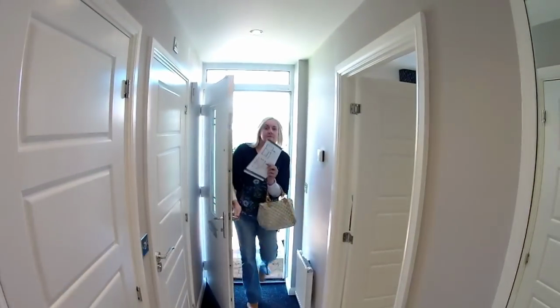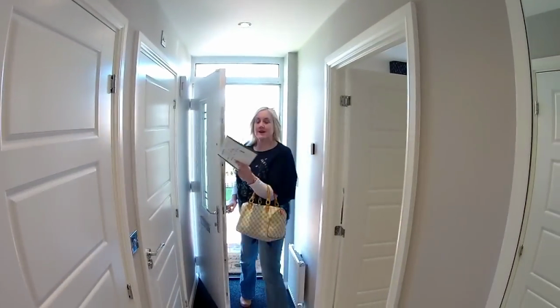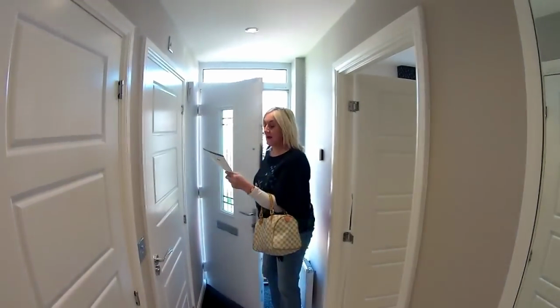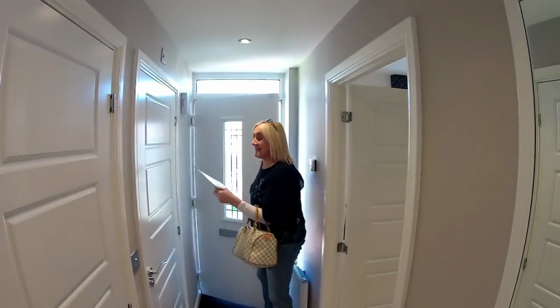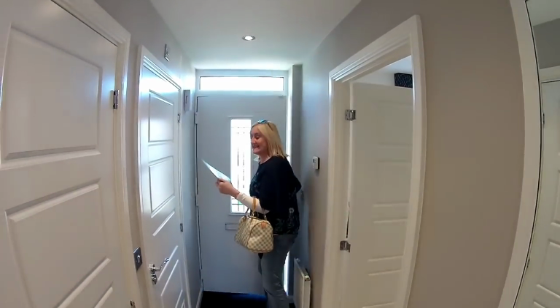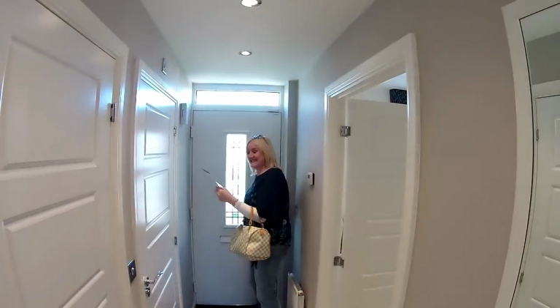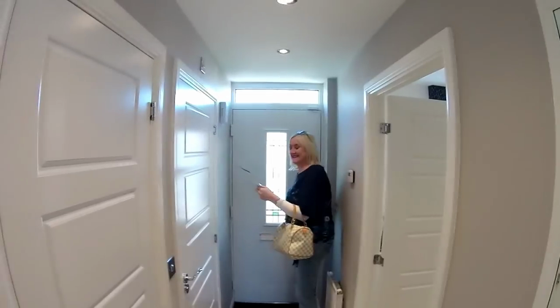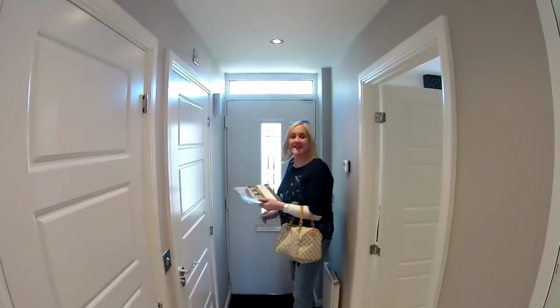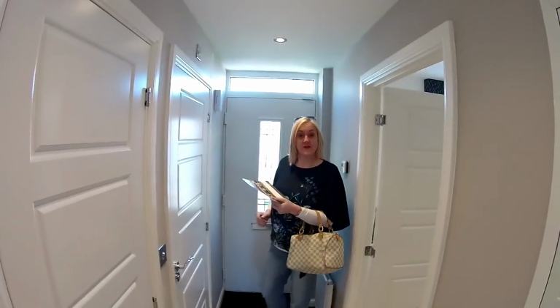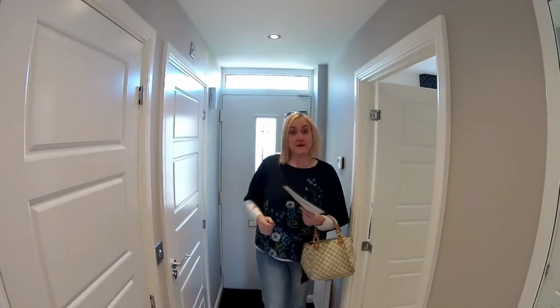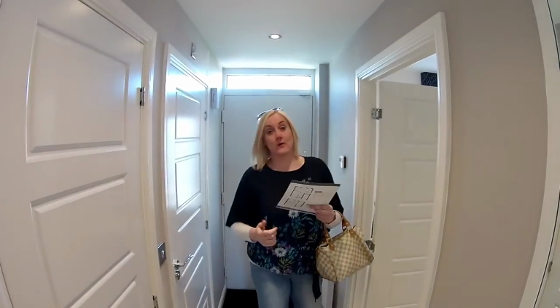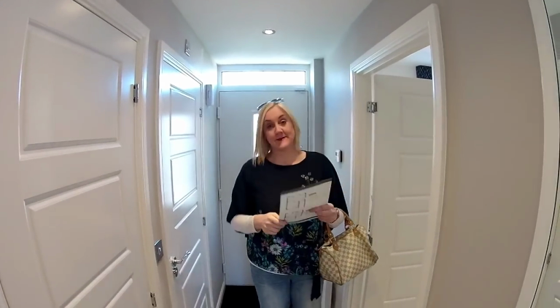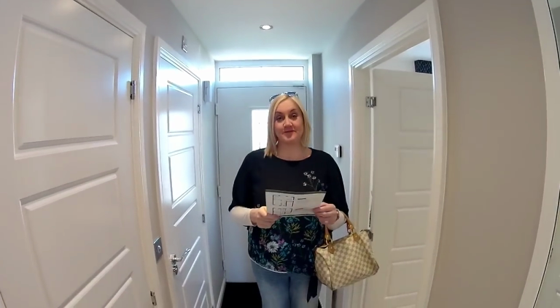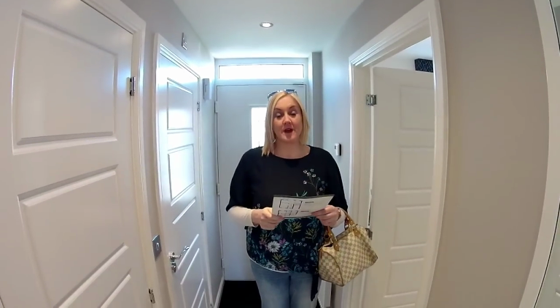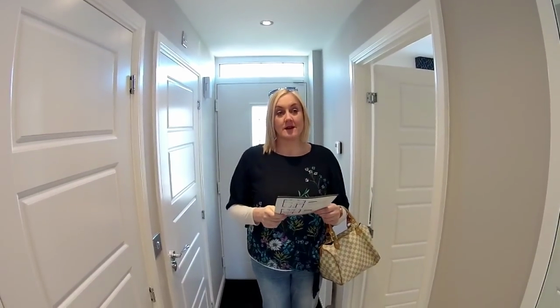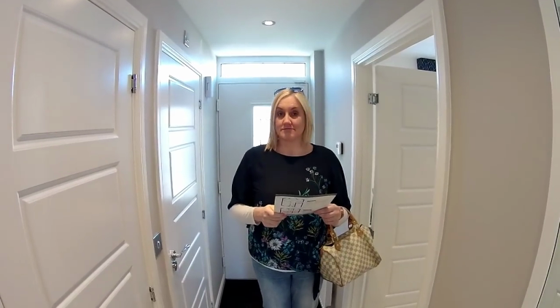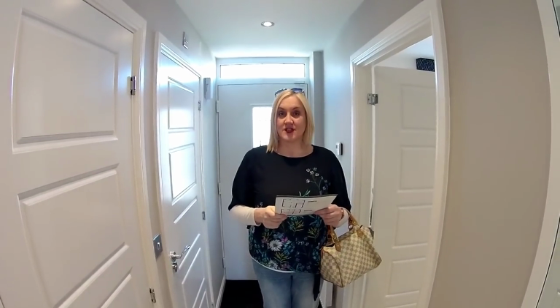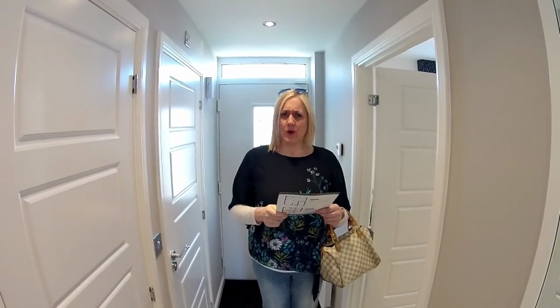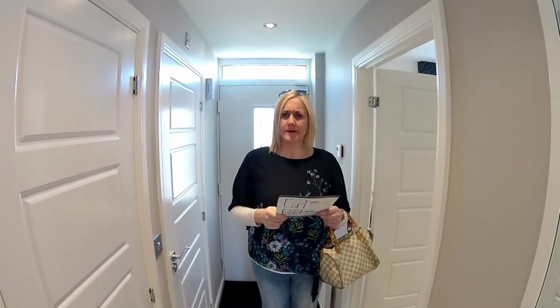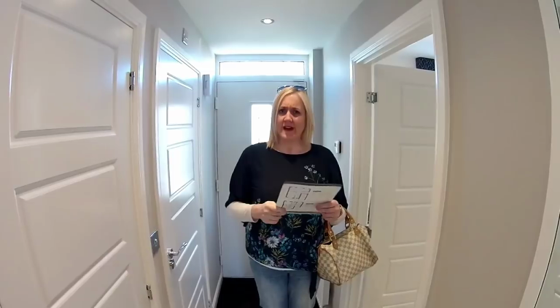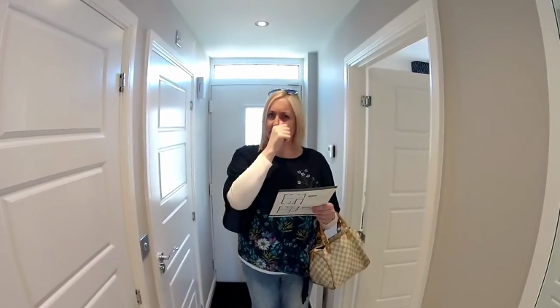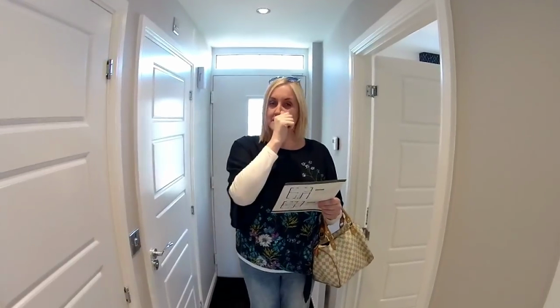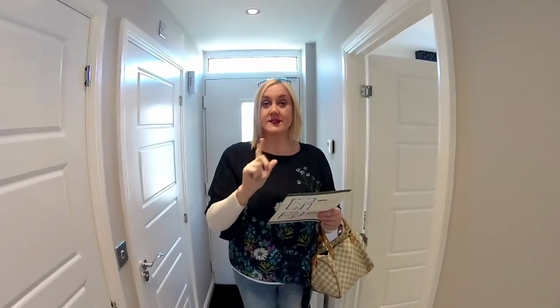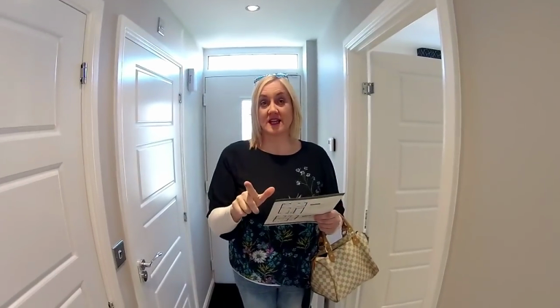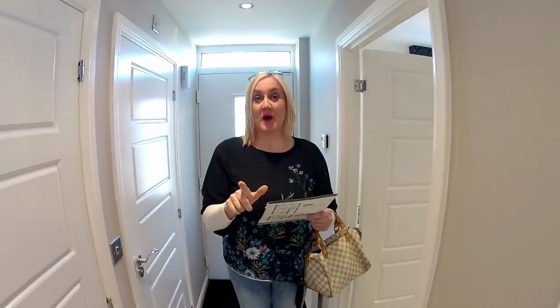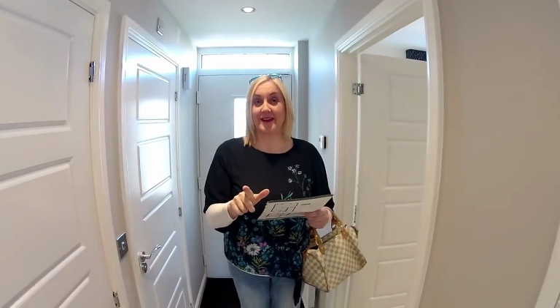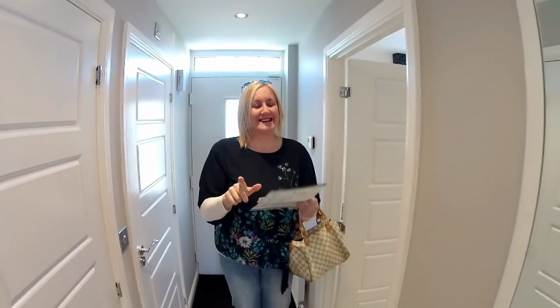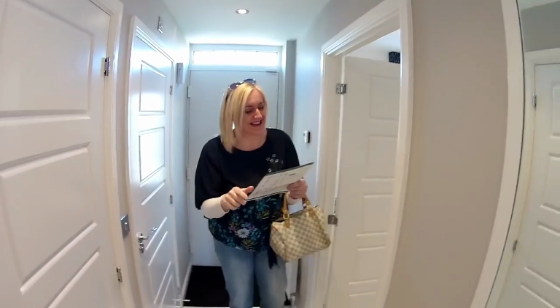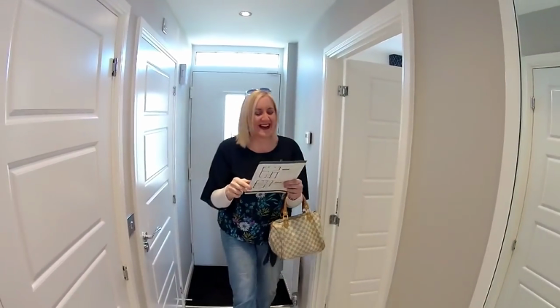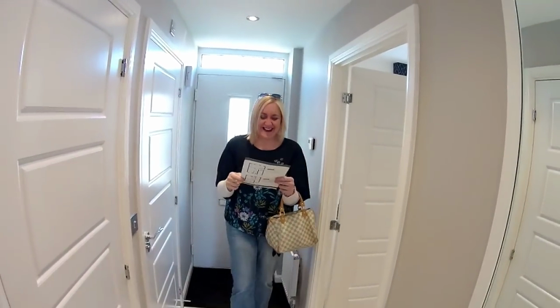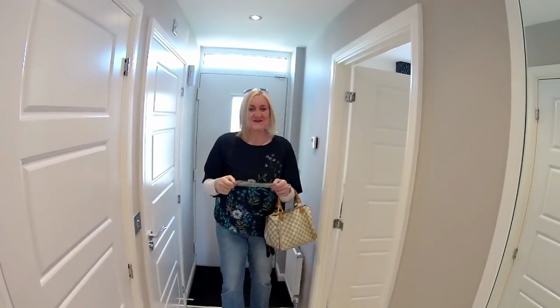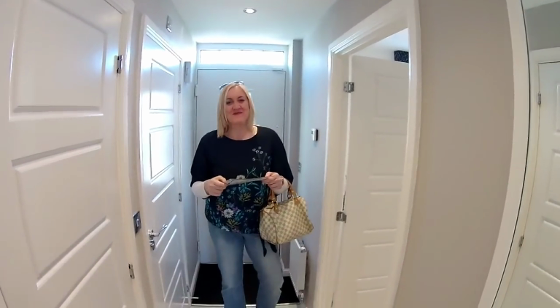Welcome to the three bed Barwick at J17, and we're in Sandbach.